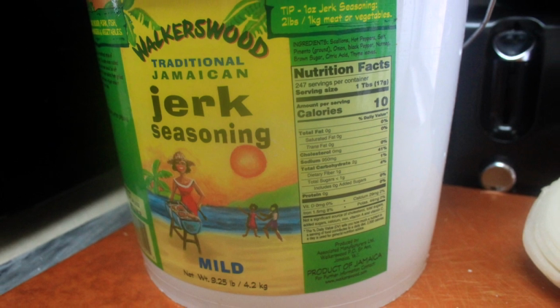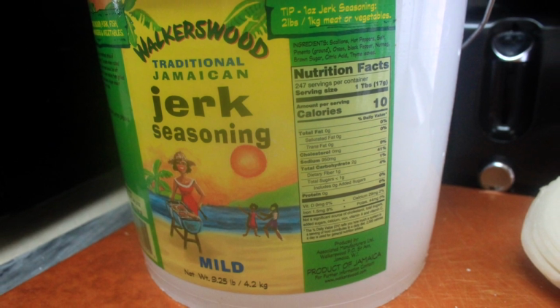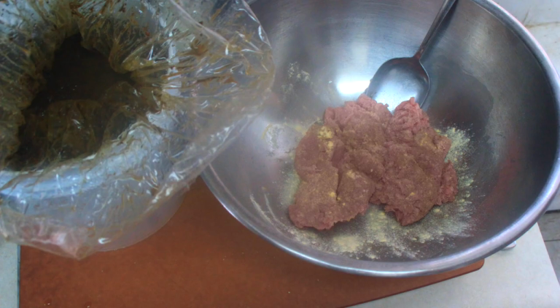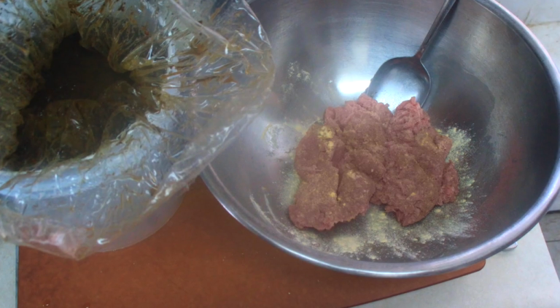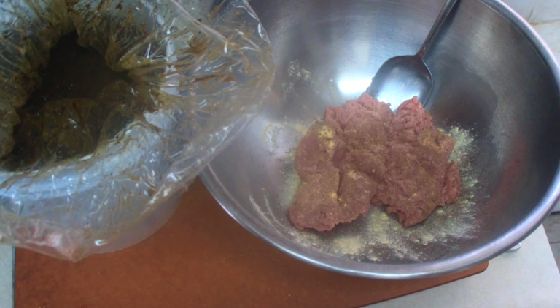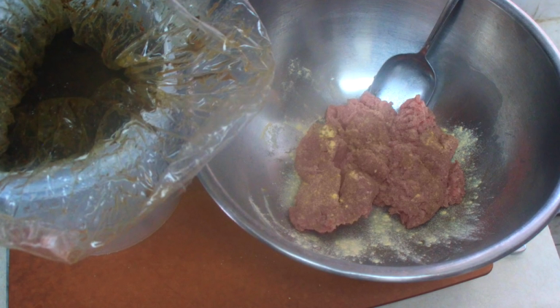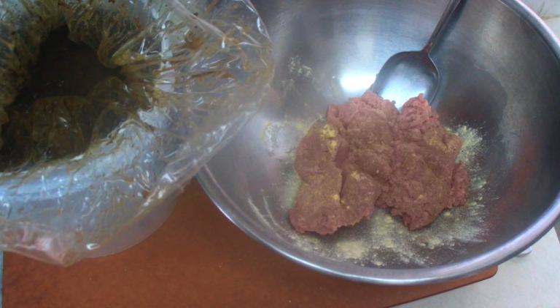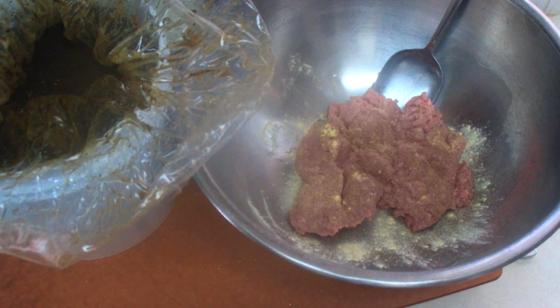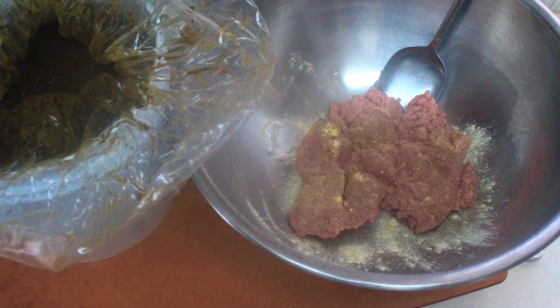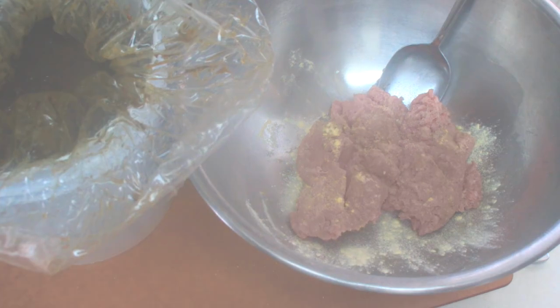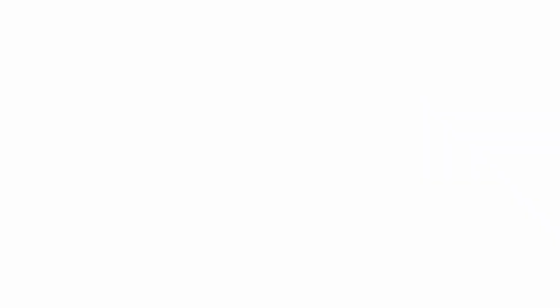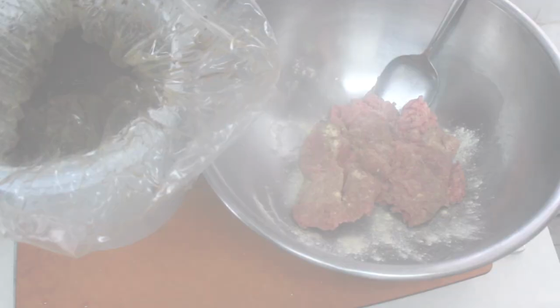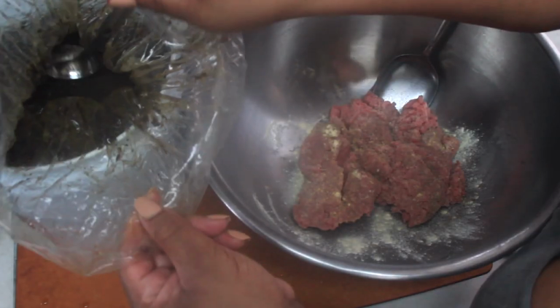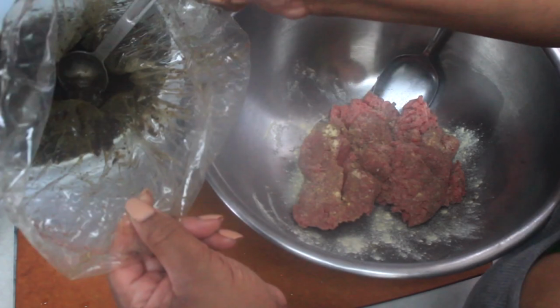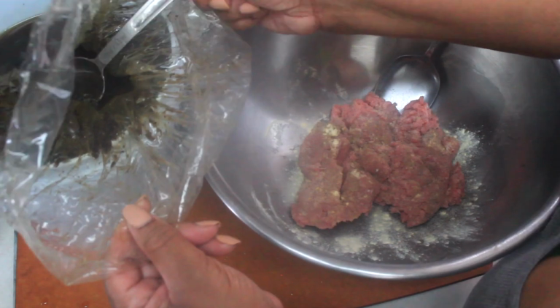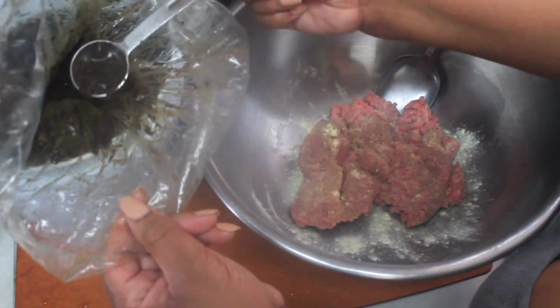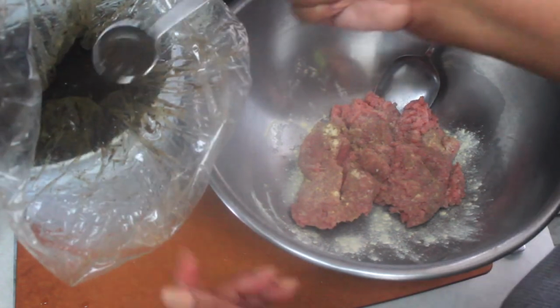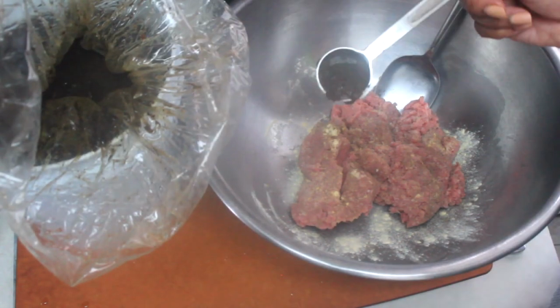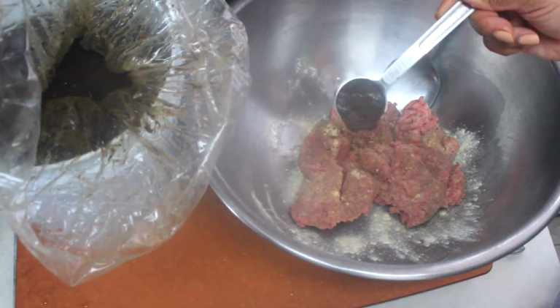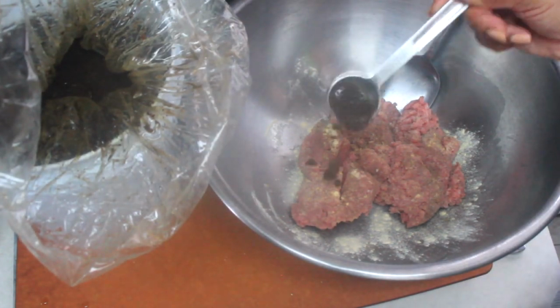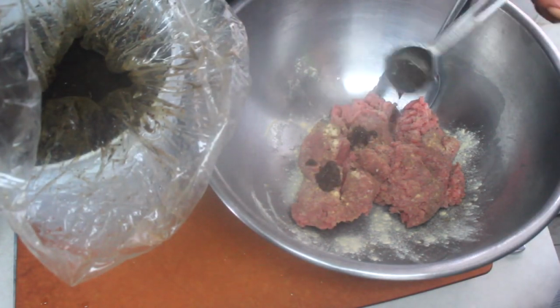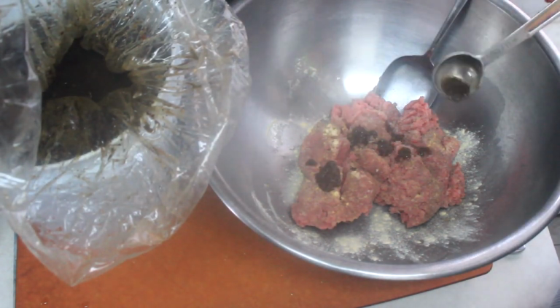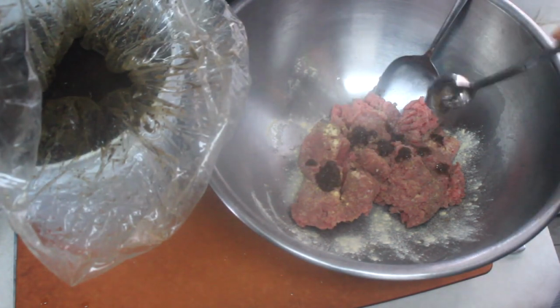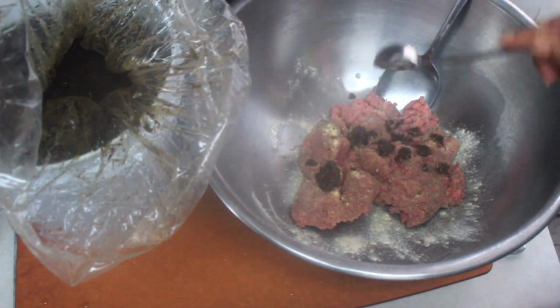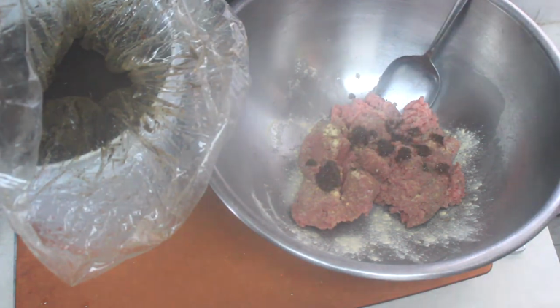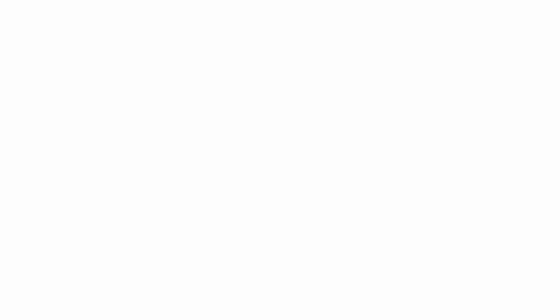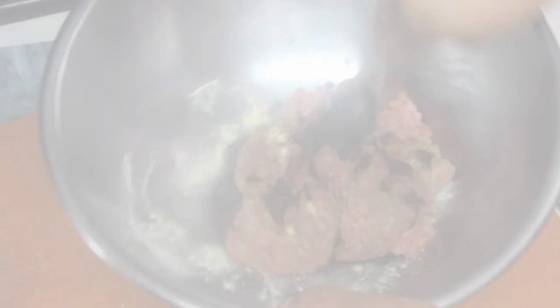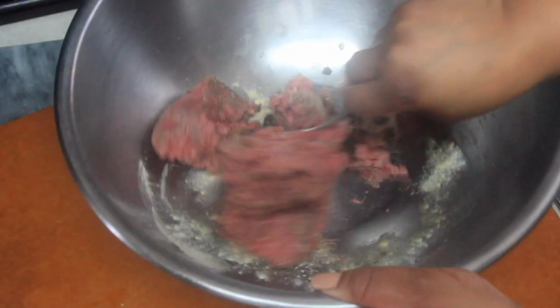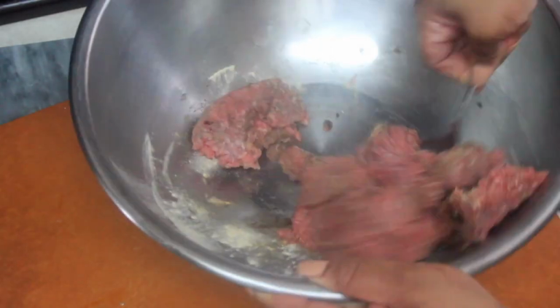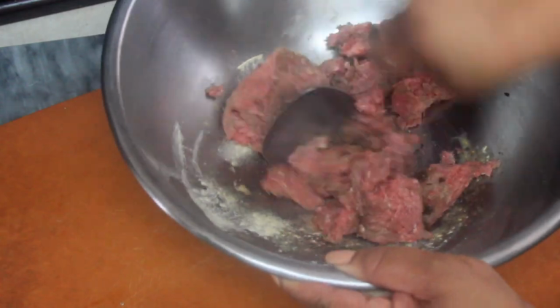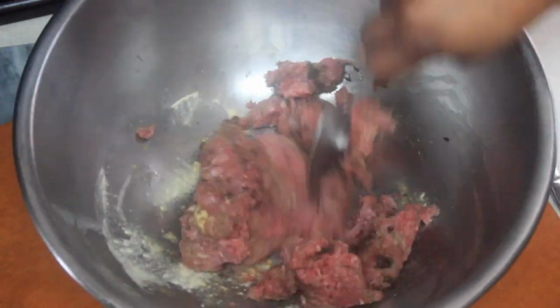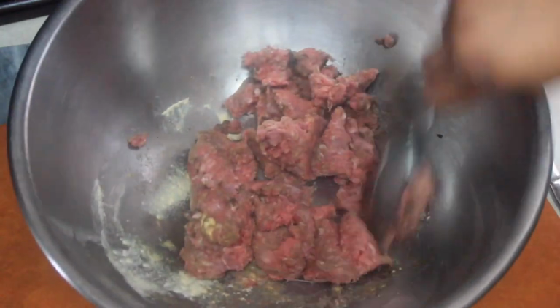I added about half a tablespoon of Walker's Jamaican jerk seasoning into the meat. It made it really flavorful but still mild, so you can build on the flavor. I only did about half a tablespoon because I really wanted it to be mild so everyone can eat it.